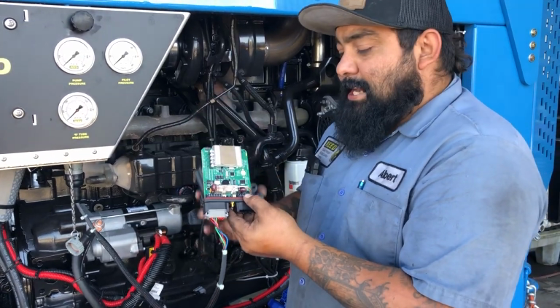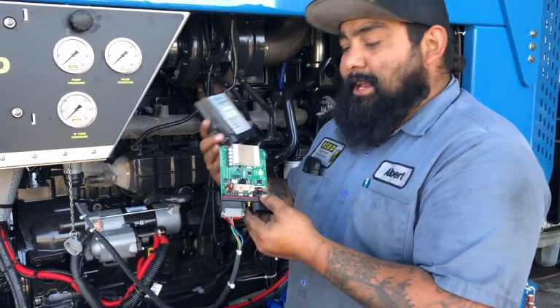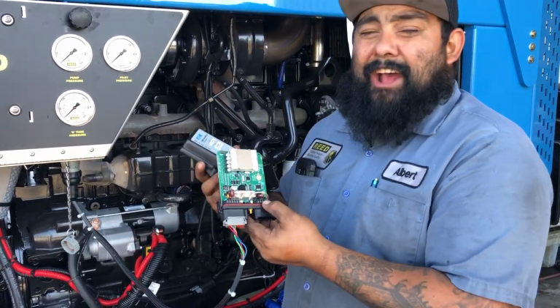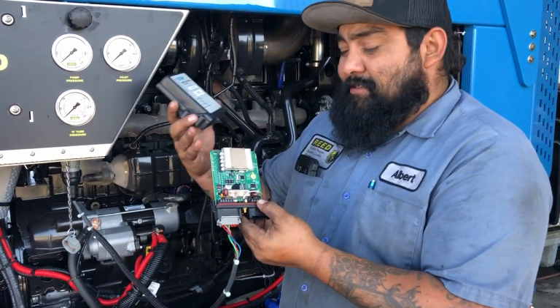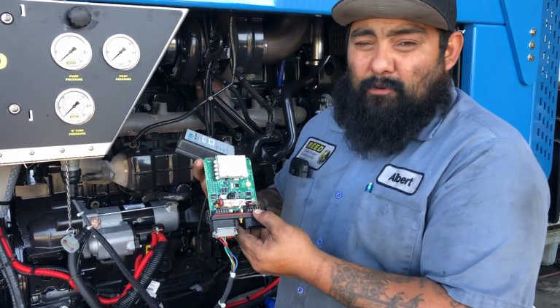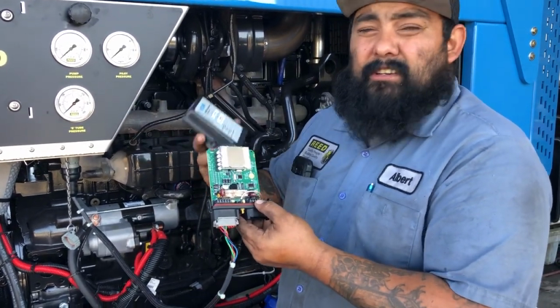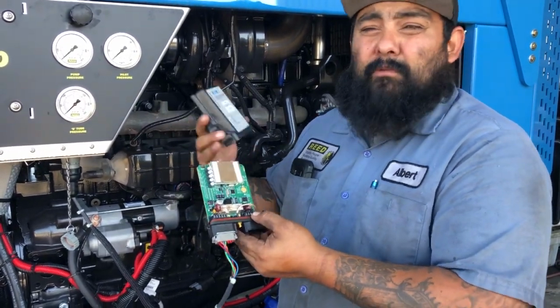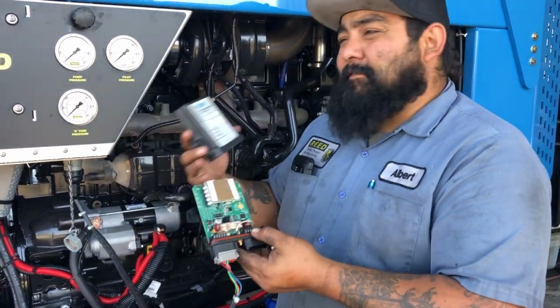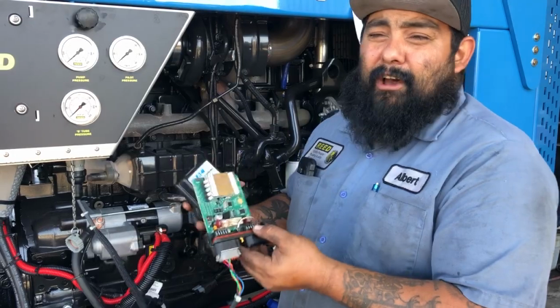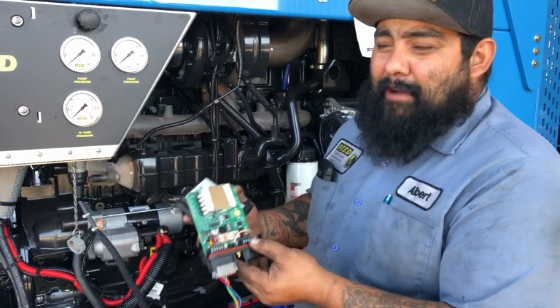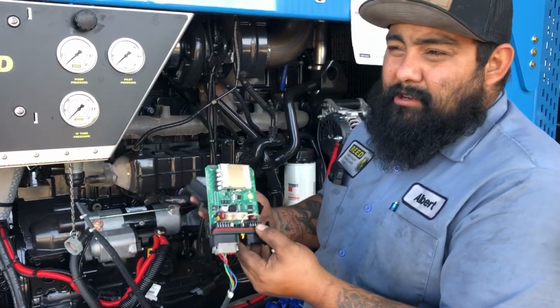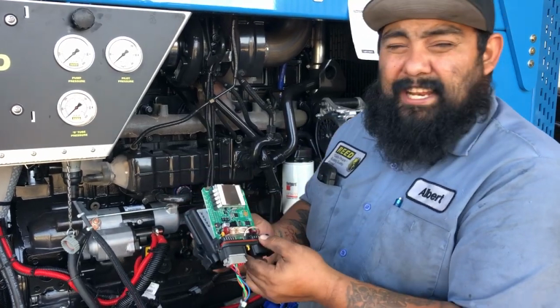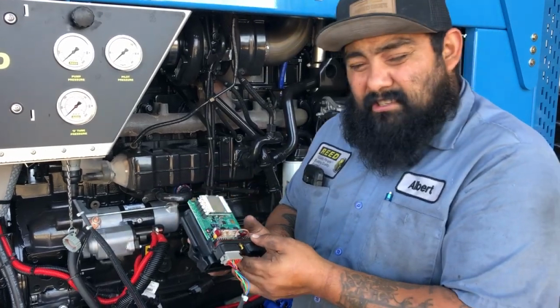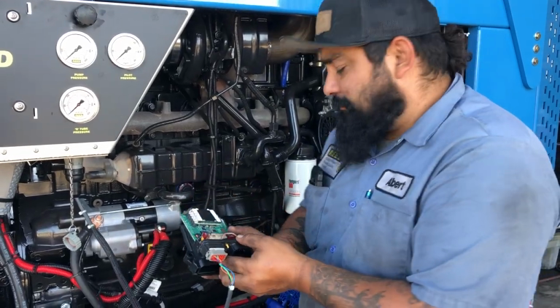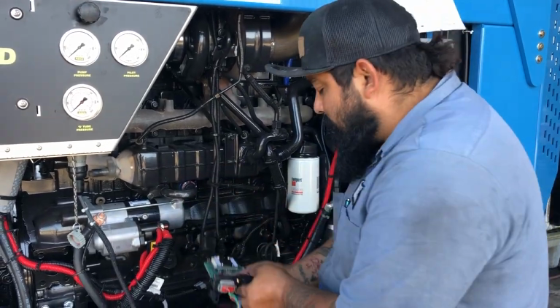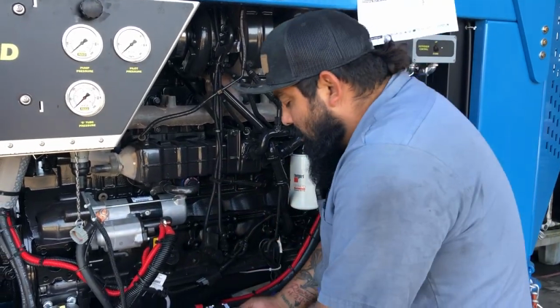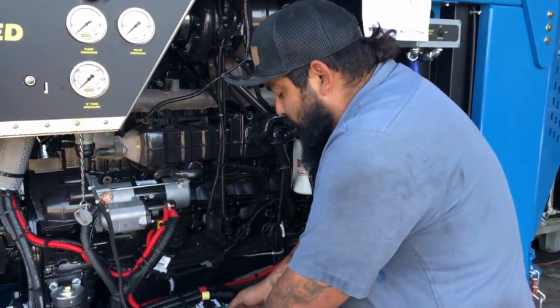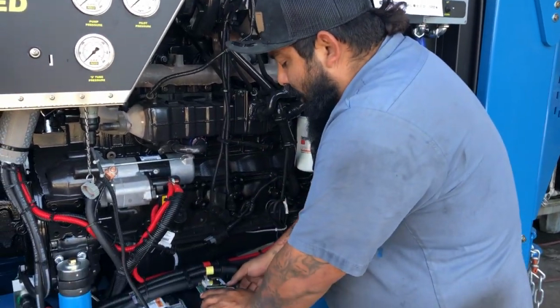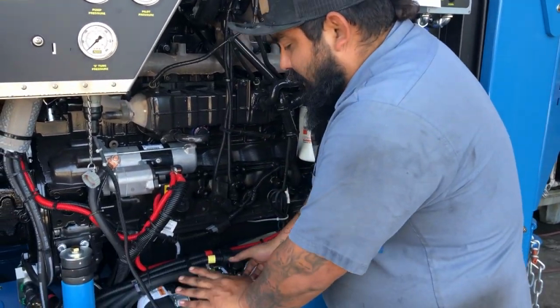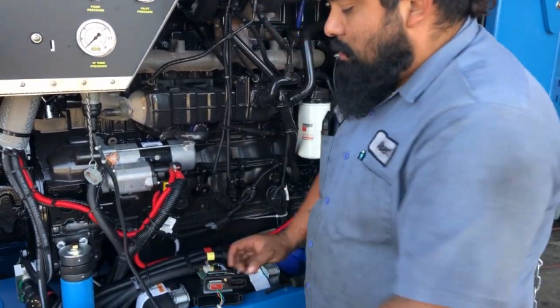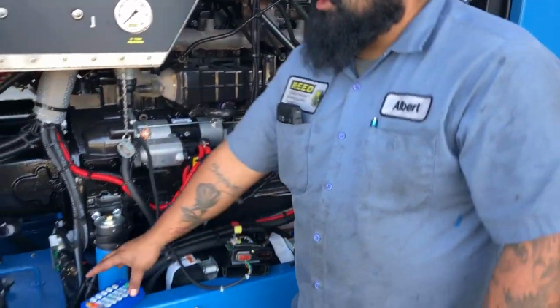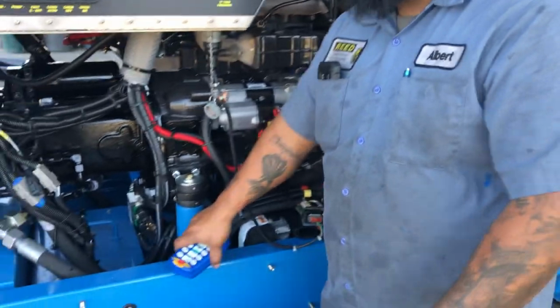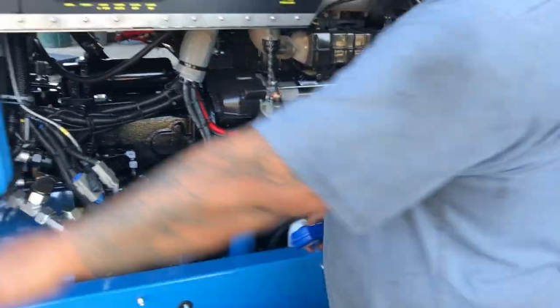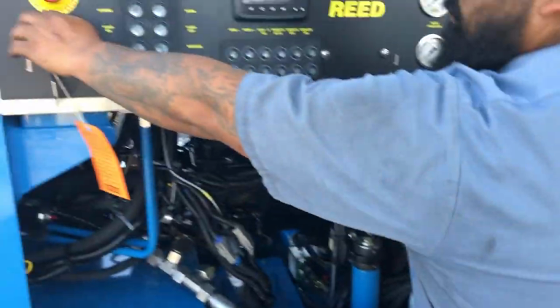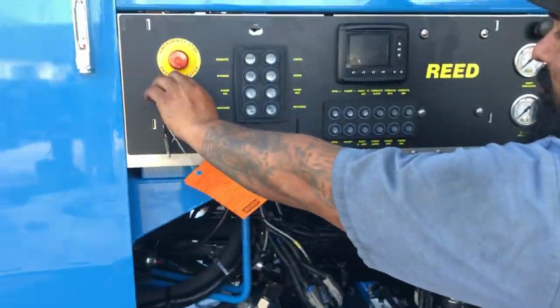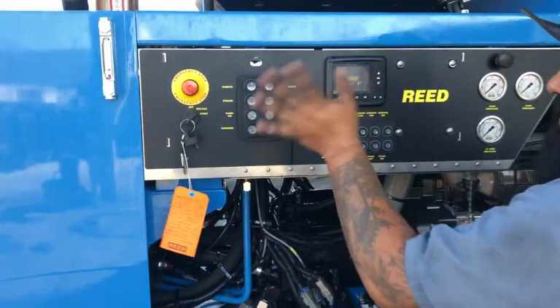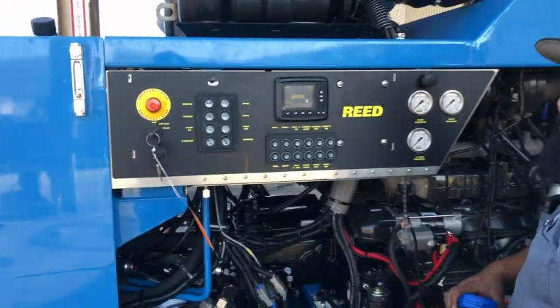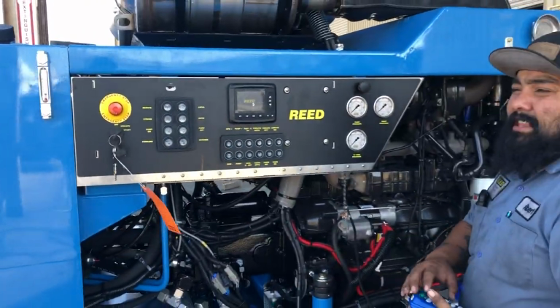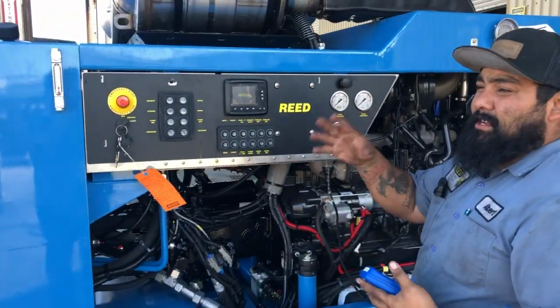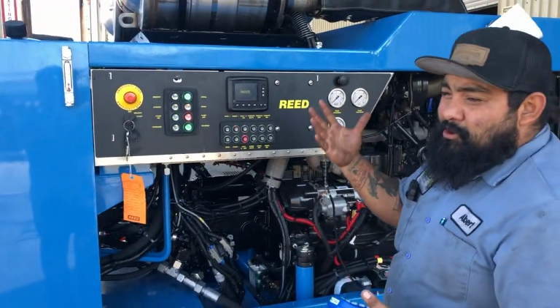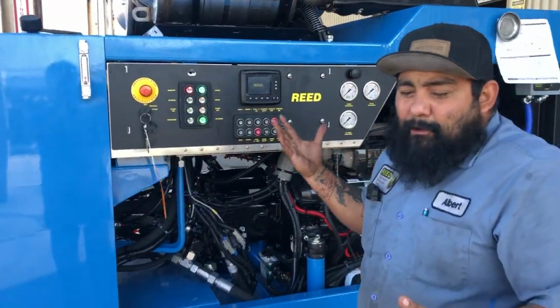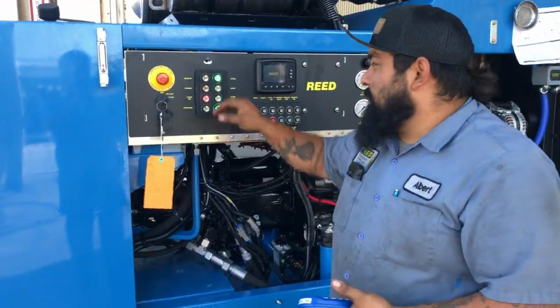Once it is open, it is fragile because you have exposed boards. Don't fling it around, throw it around, or do this in a dust storm. Once you get that out, put it right there. What you're going to do is put the pump to accessory — that way it powers up everything.